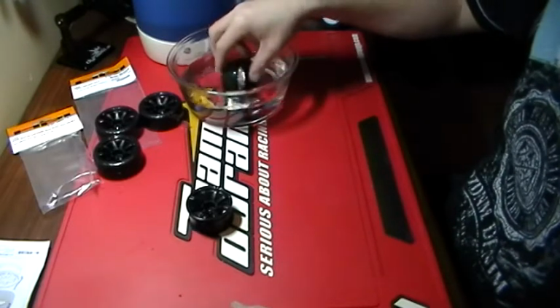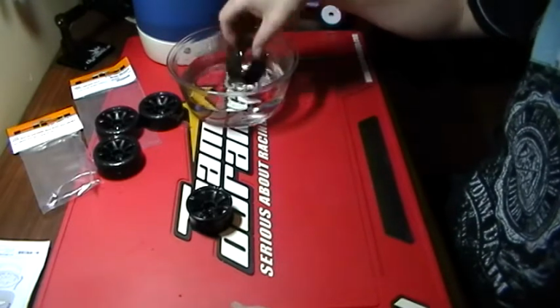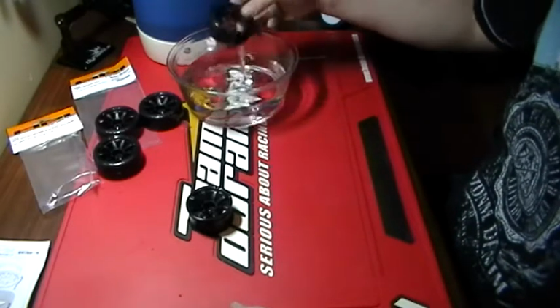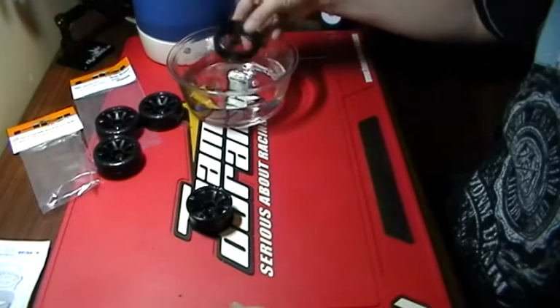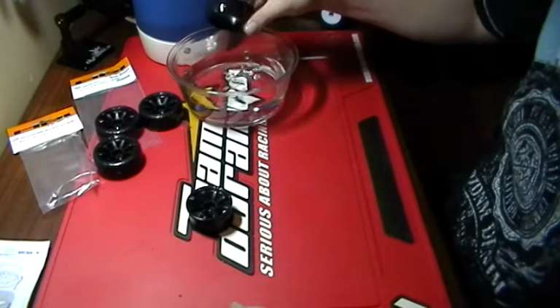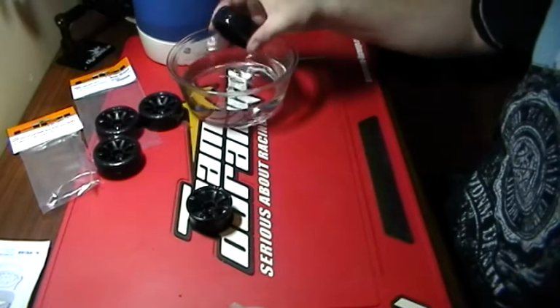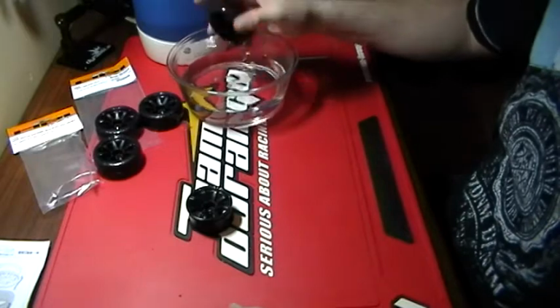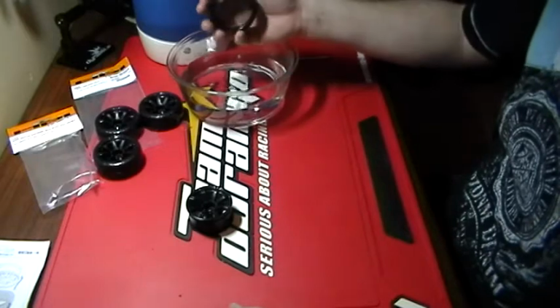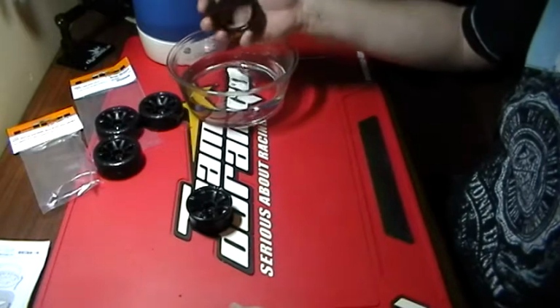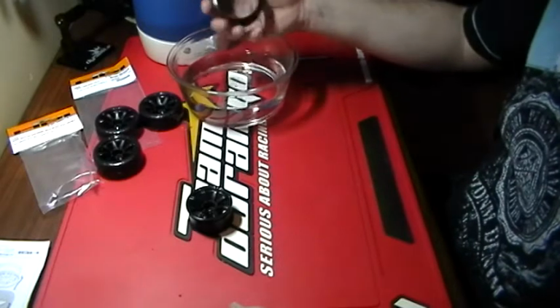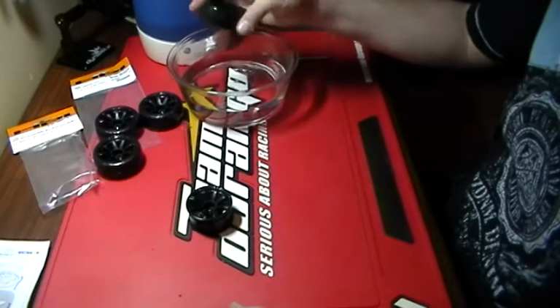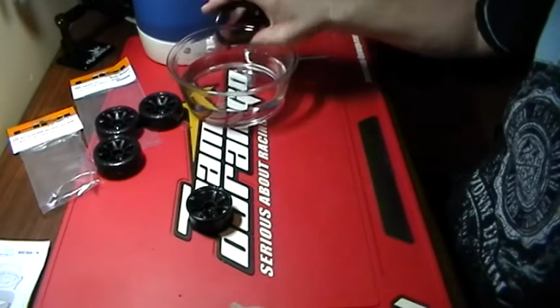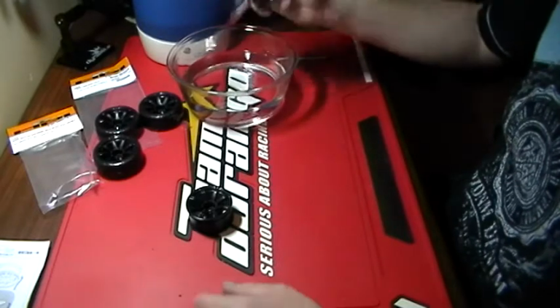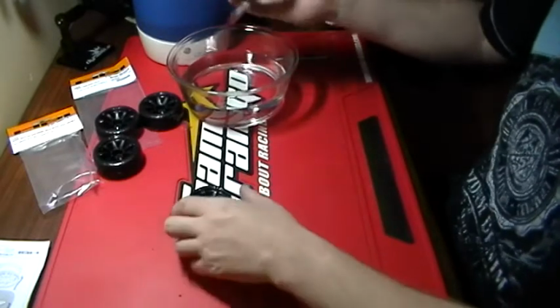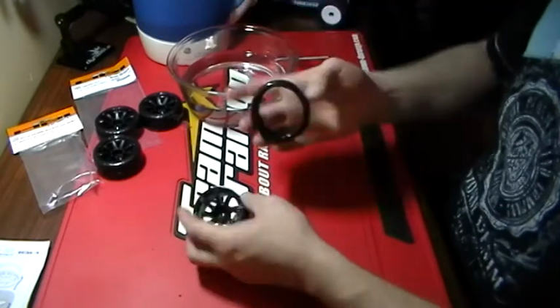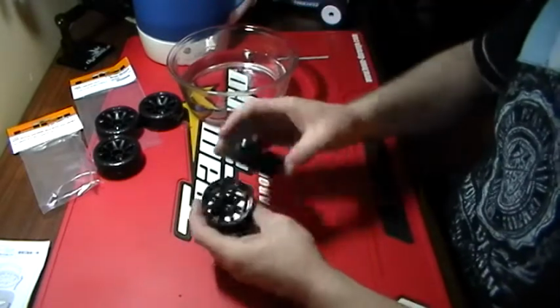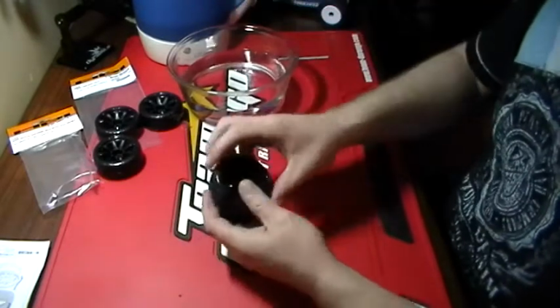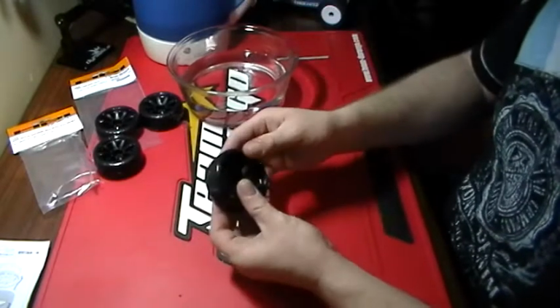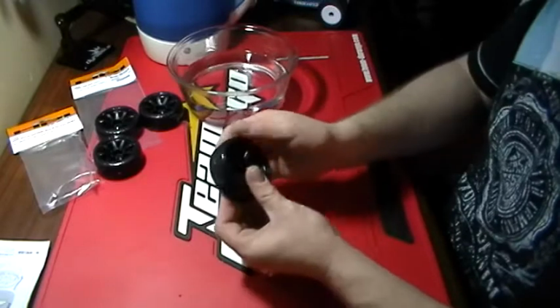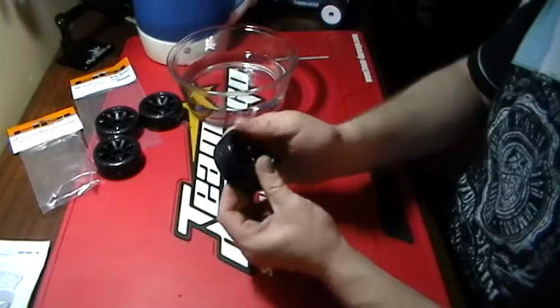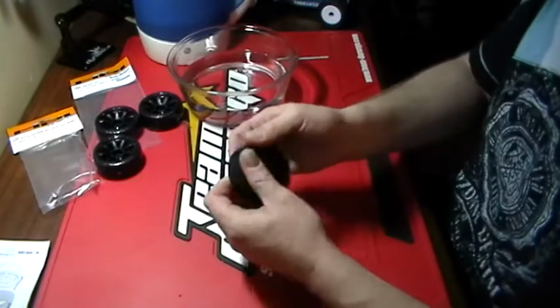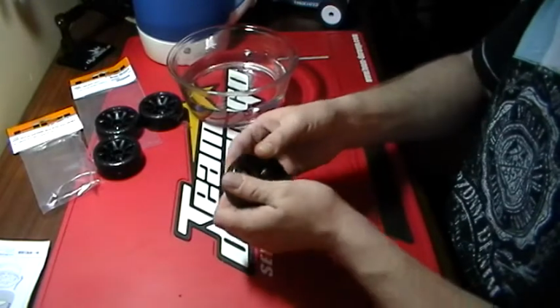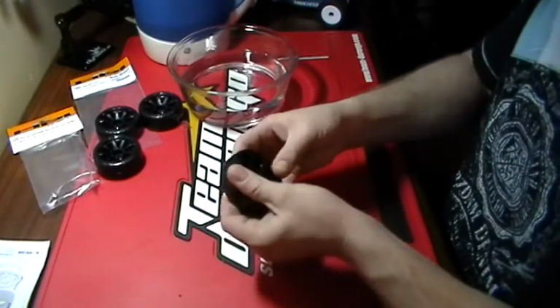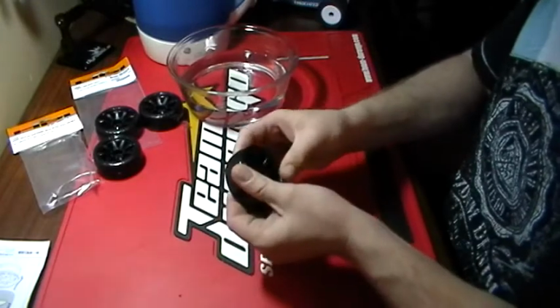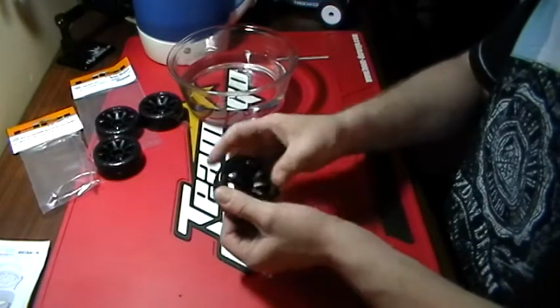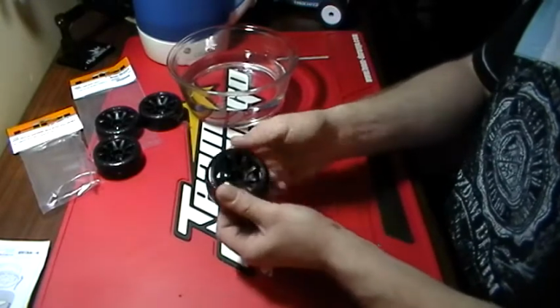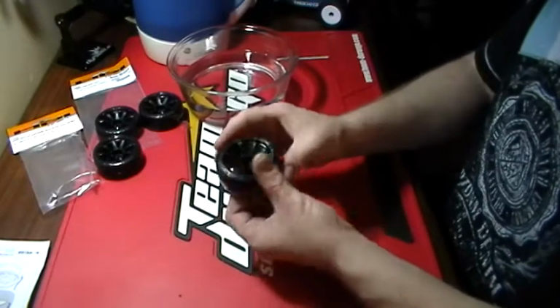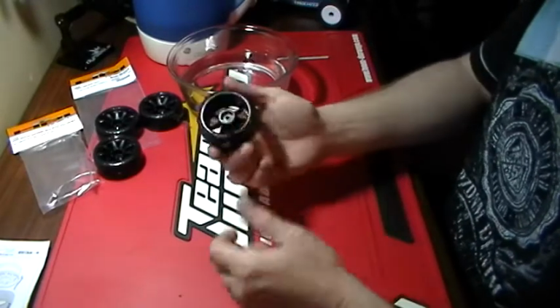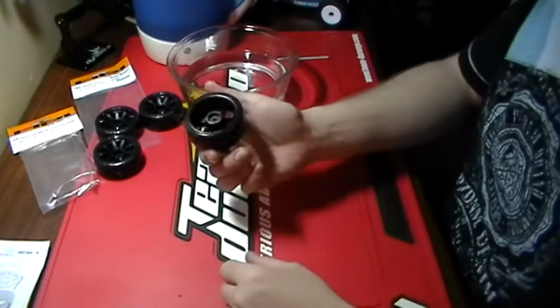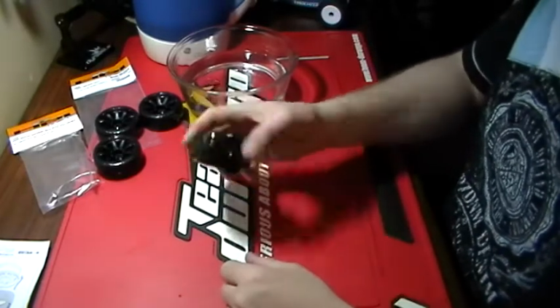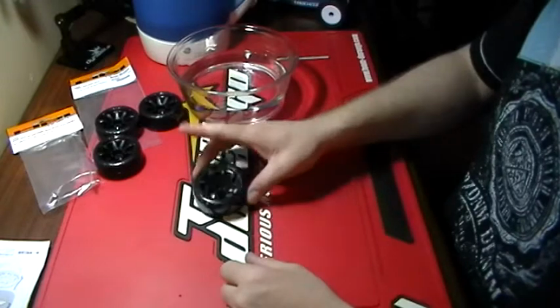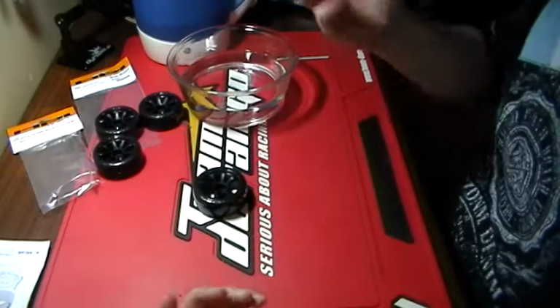You see when it's ready — your tire is extremely soft. You take your tire, it pops in like that. You're done.